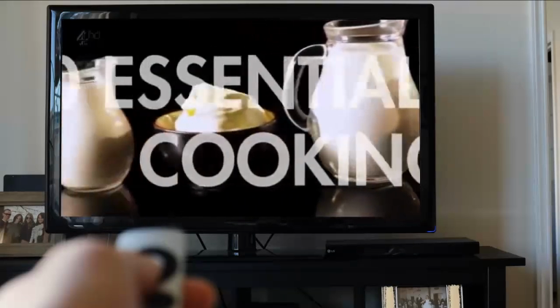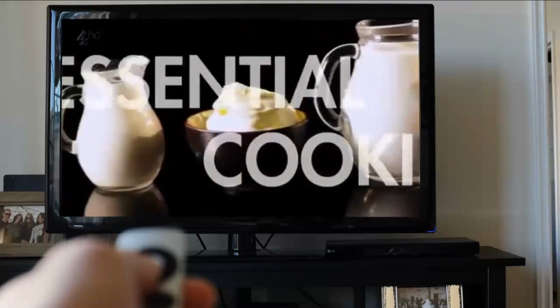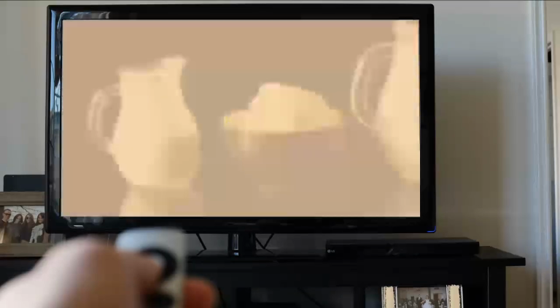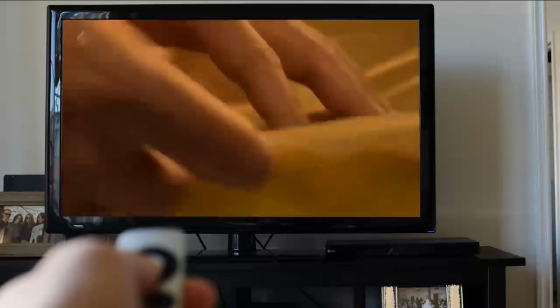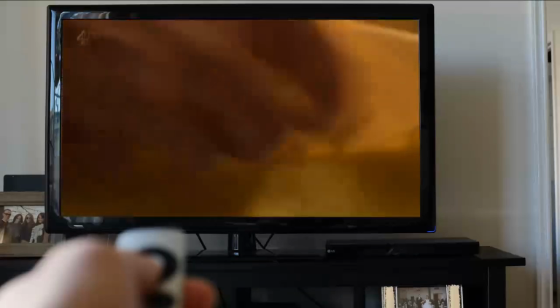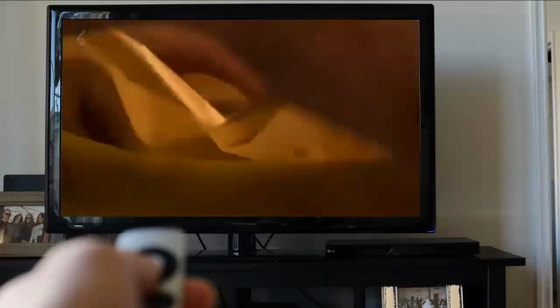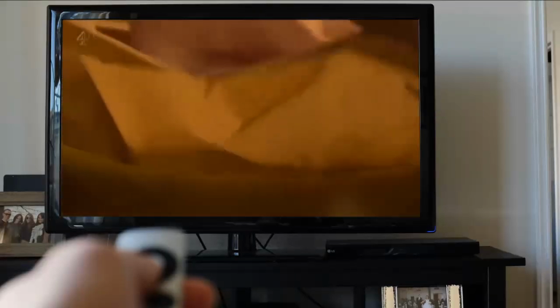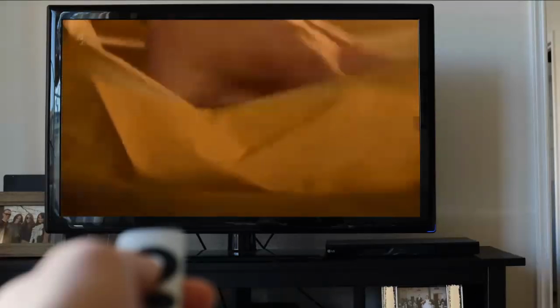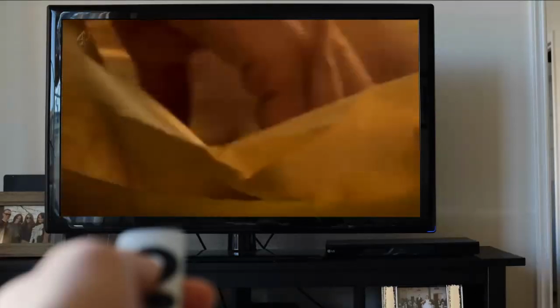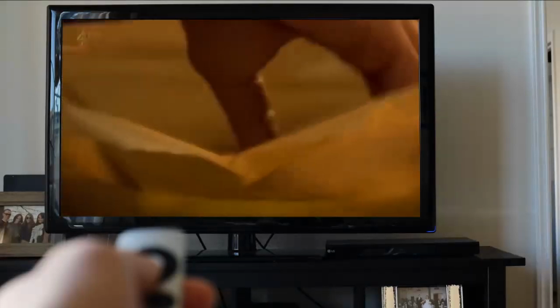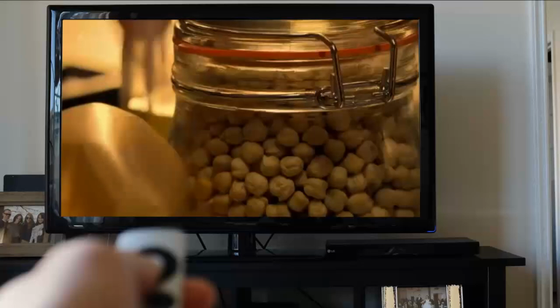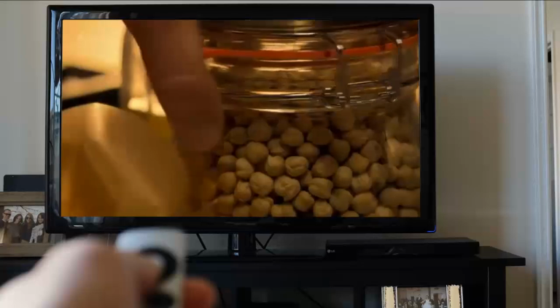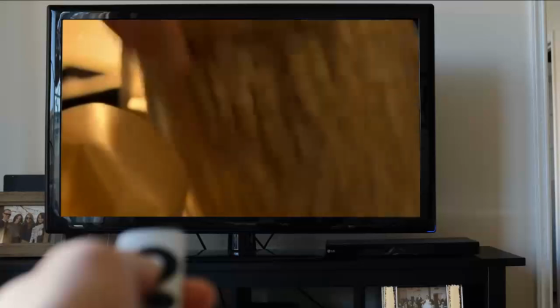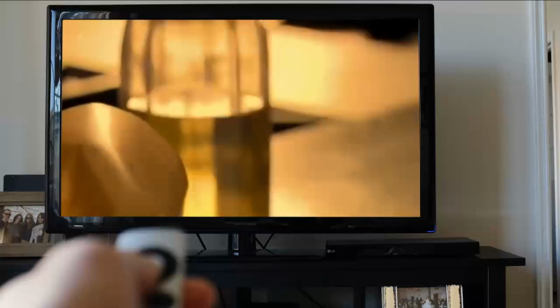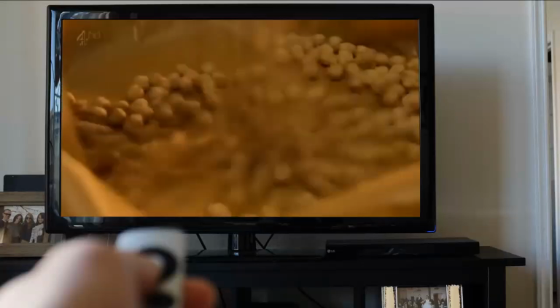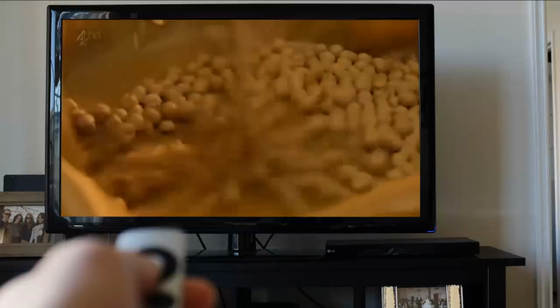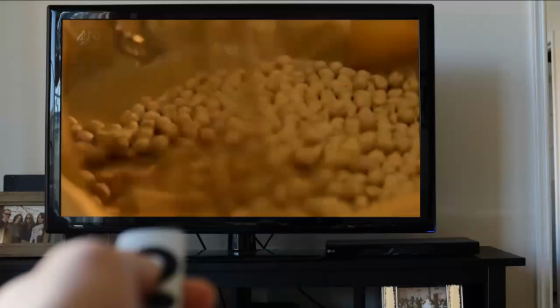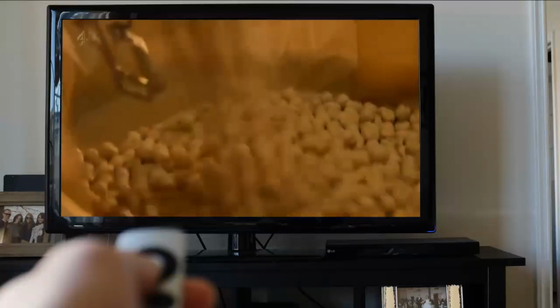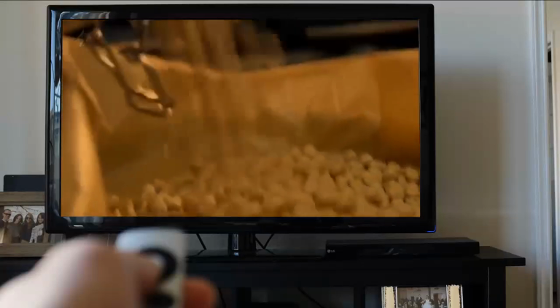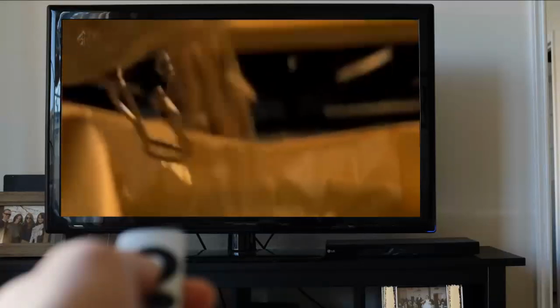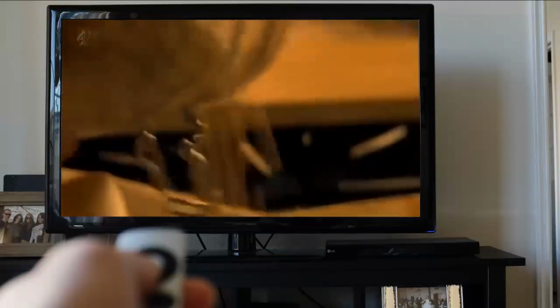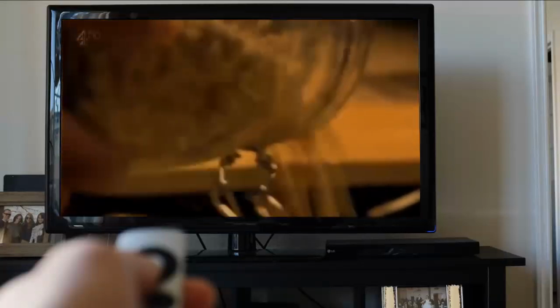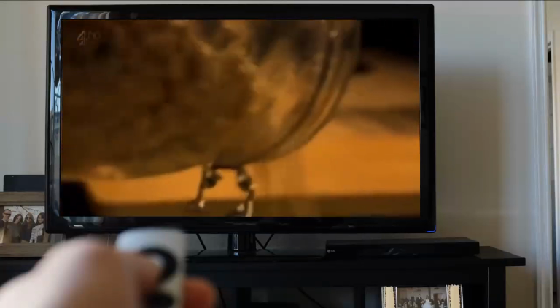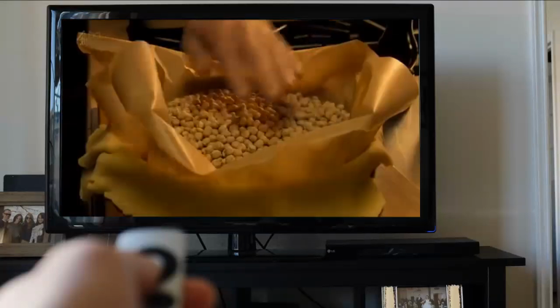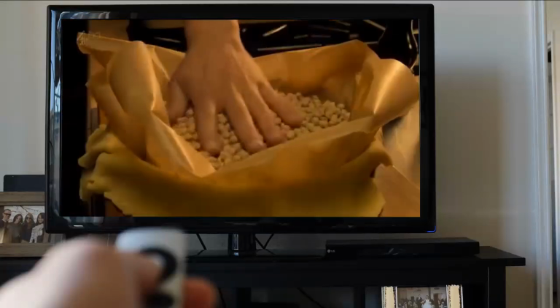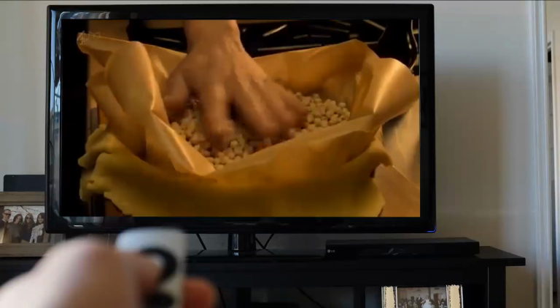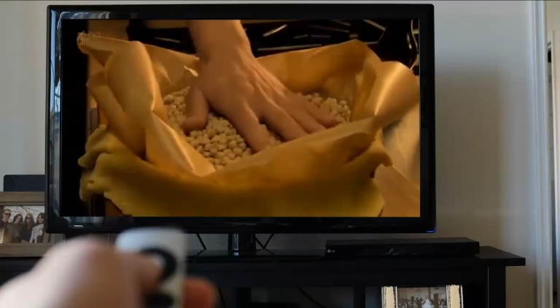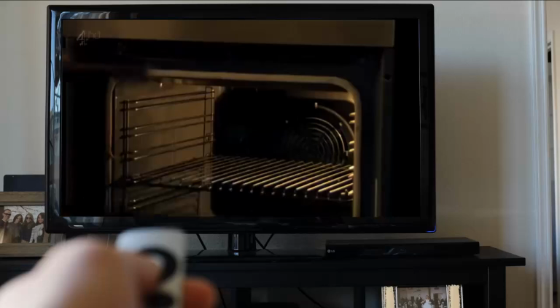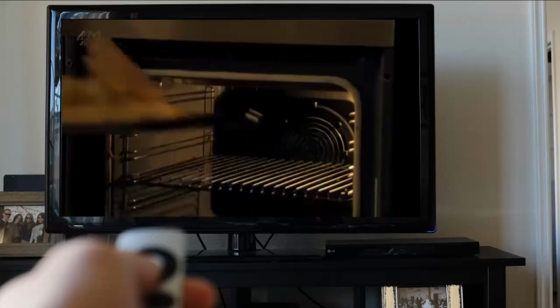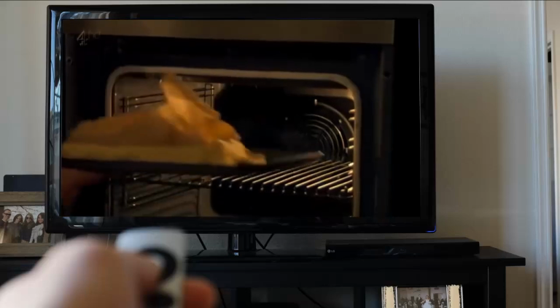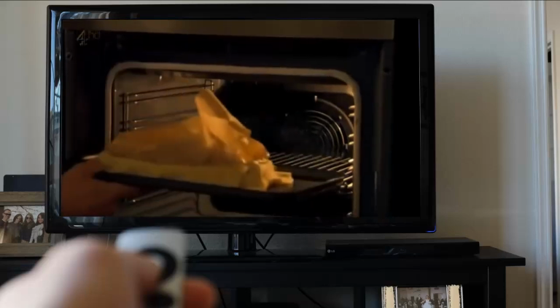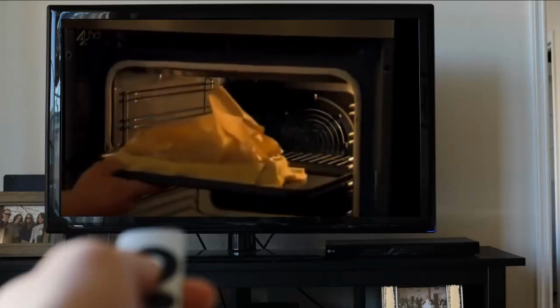If you don't have any baking beans to hand for blind baking, you can use any rice, grain, or pulse. You won't be able to cook with them afterwards, but do keep them to reuse them next time.